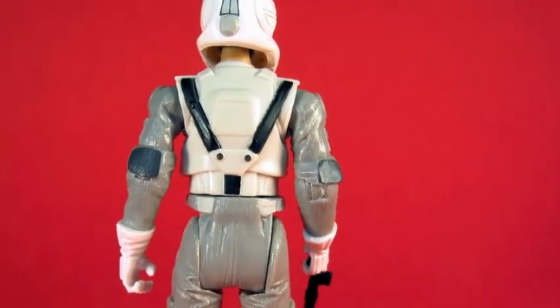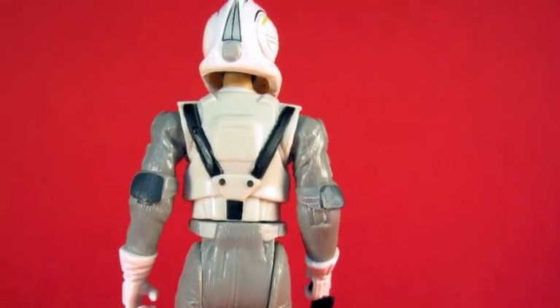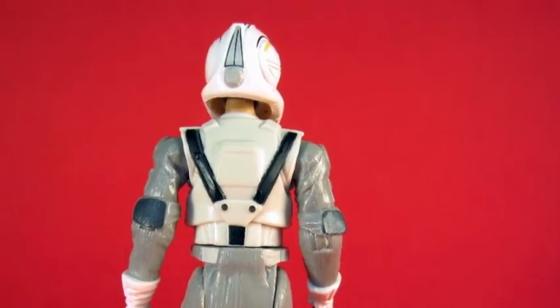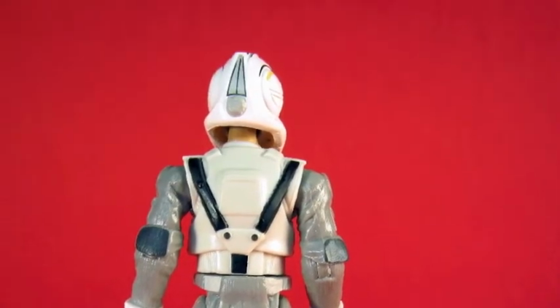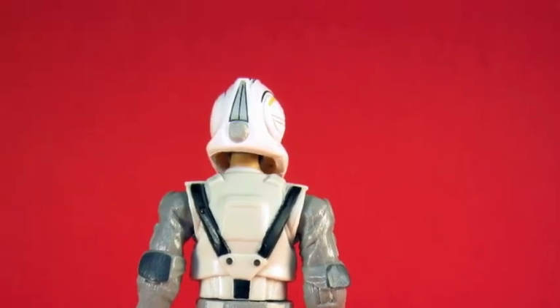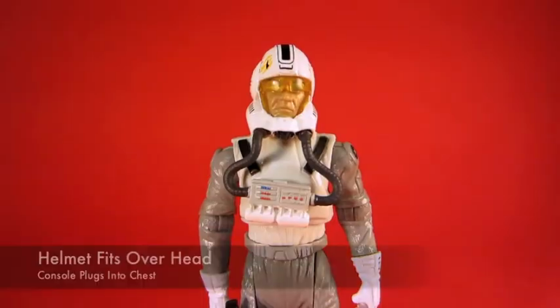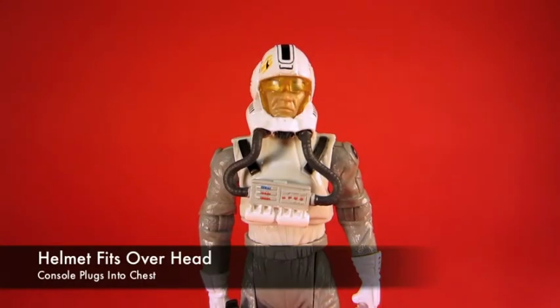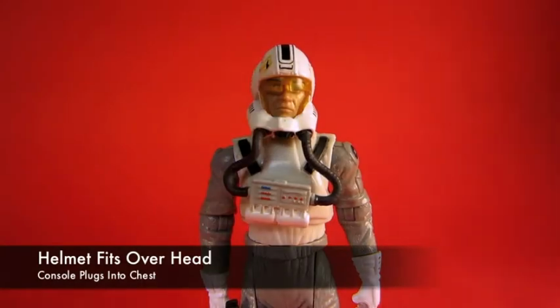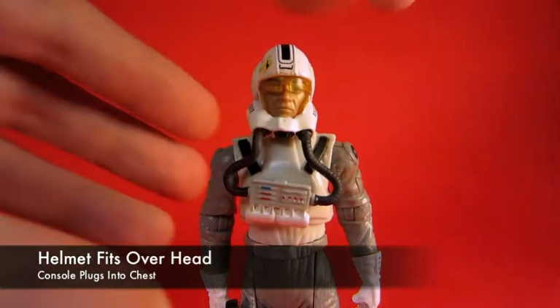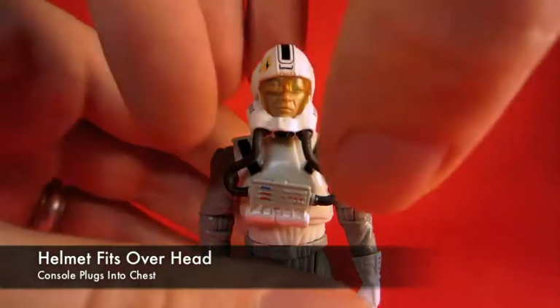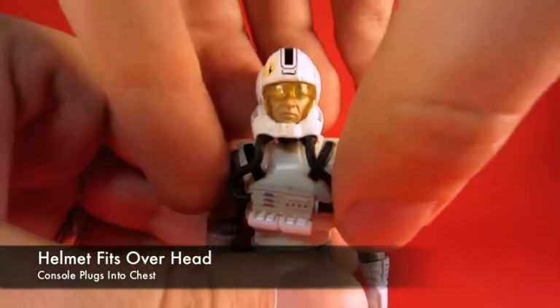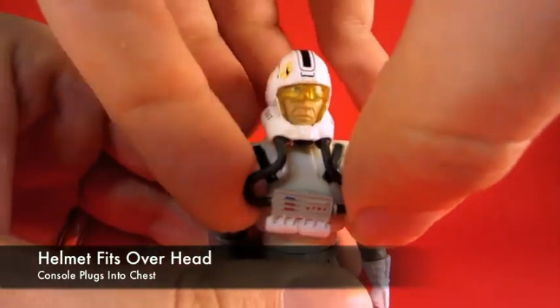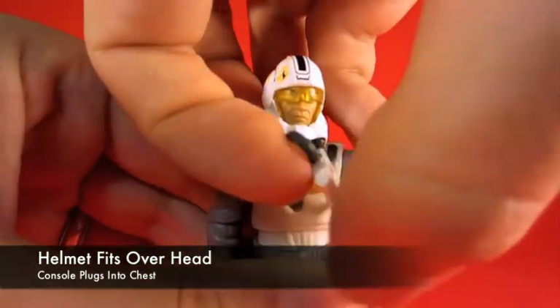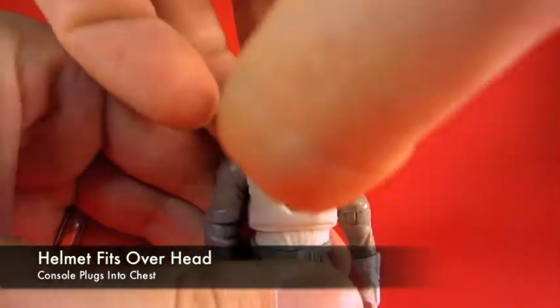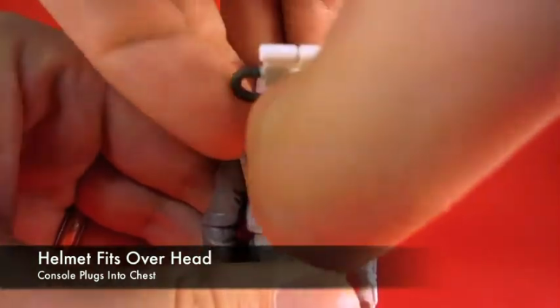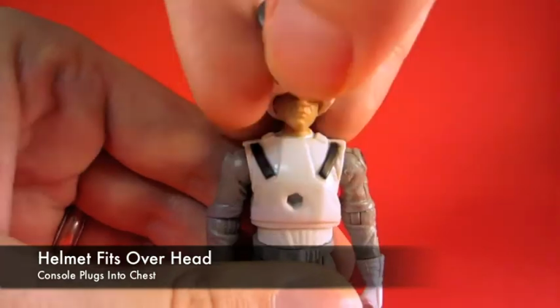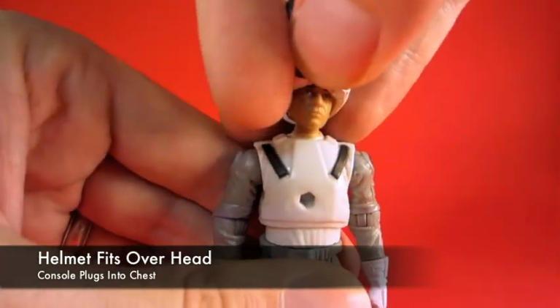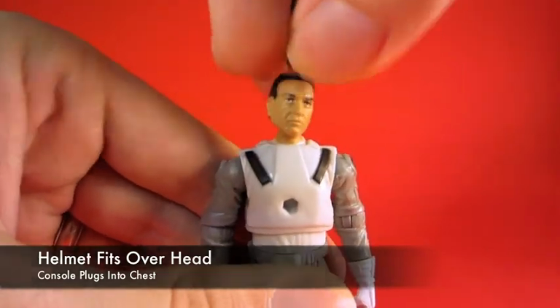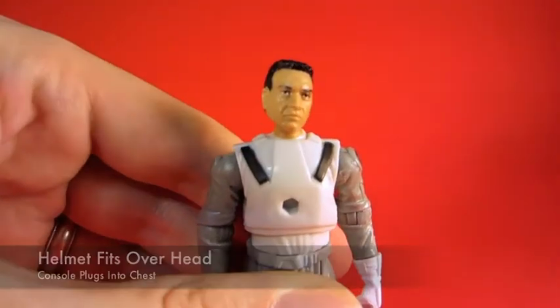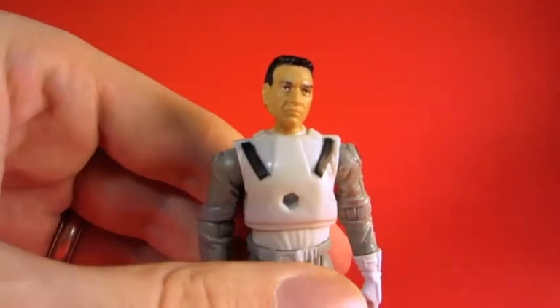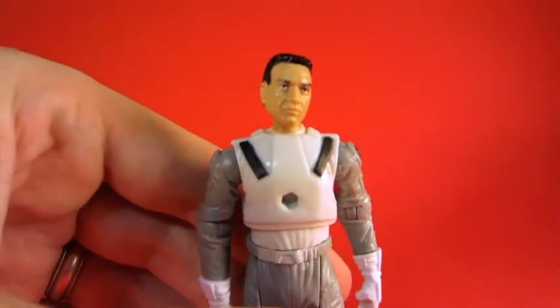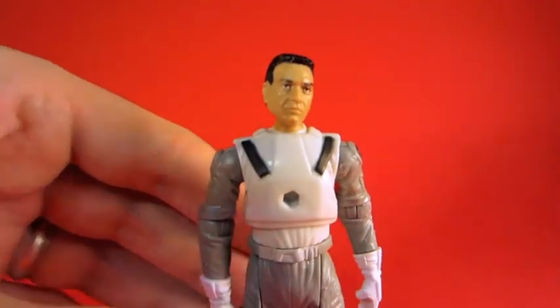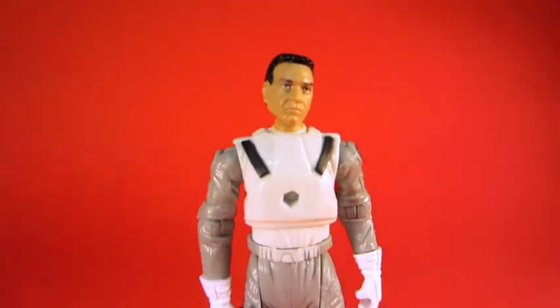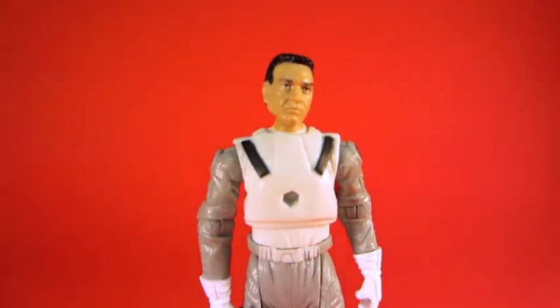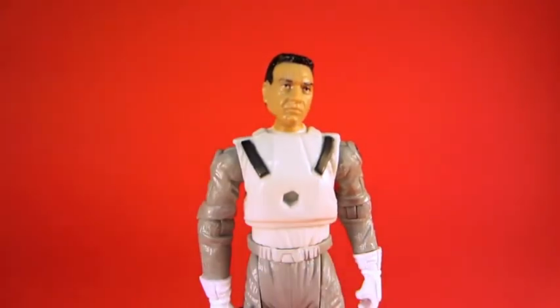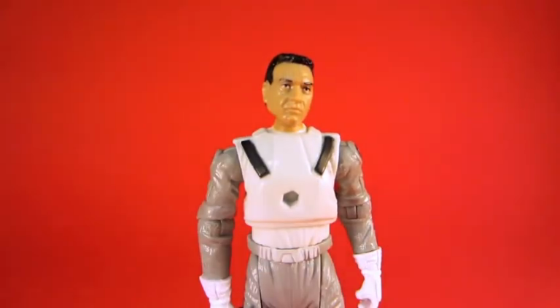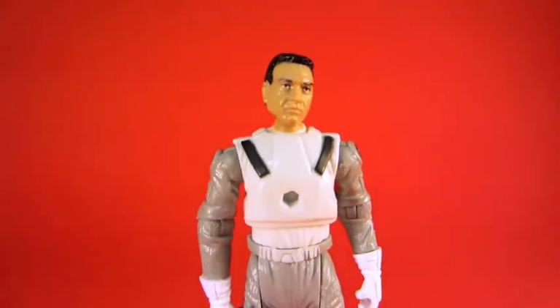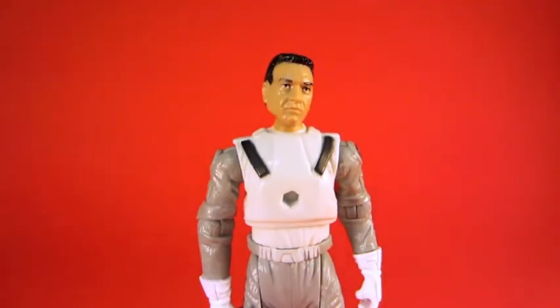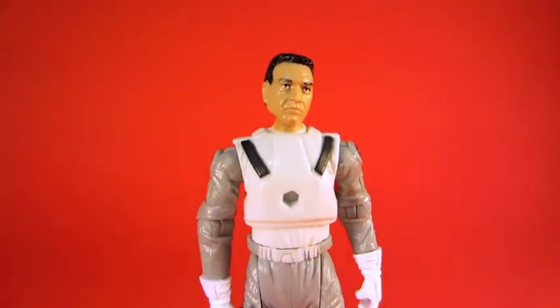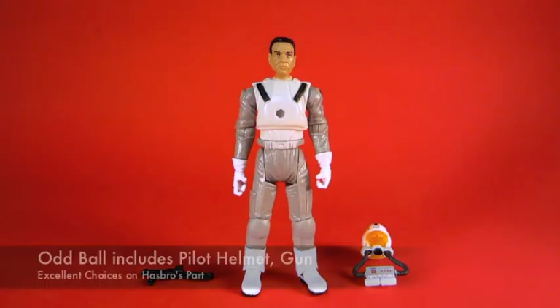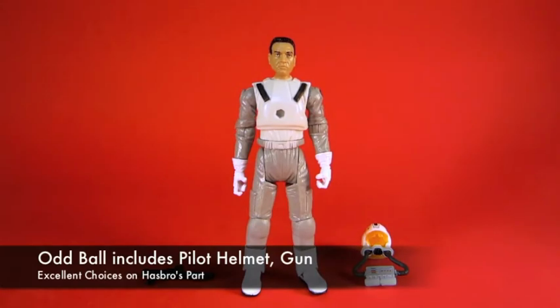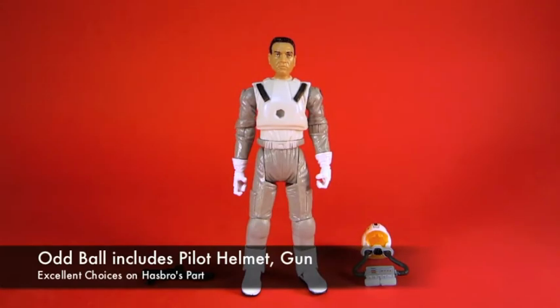The quality is really good. It's also worth noting that the helmet comes off. The chest panel plugs into the torso while the helmet goes over the head, because that's where helmets go.